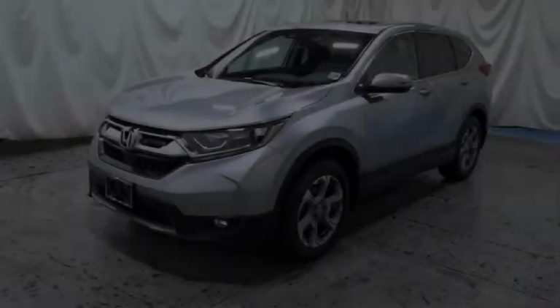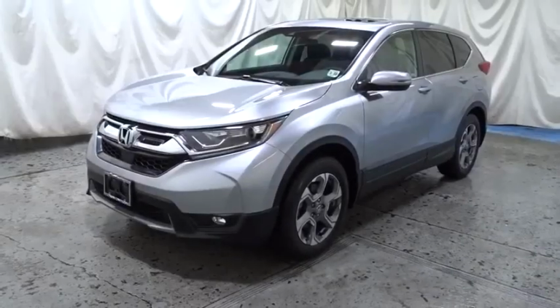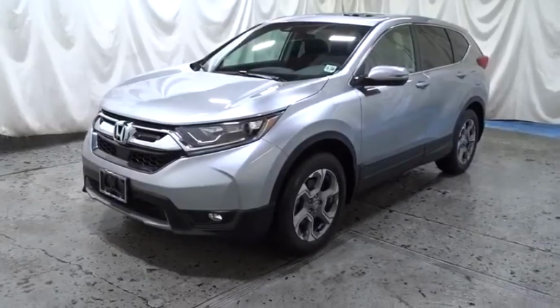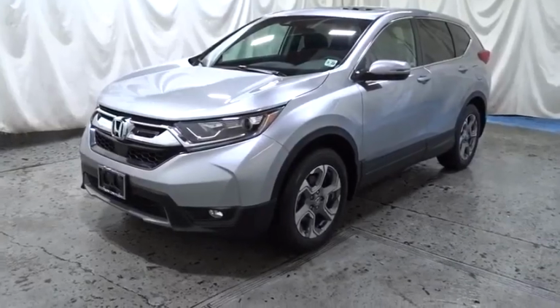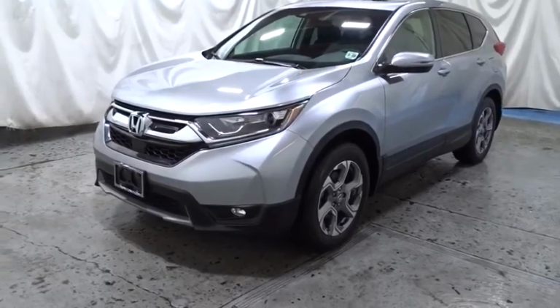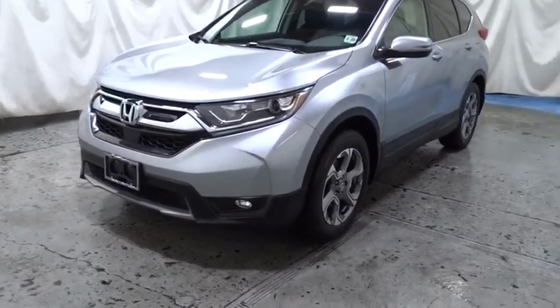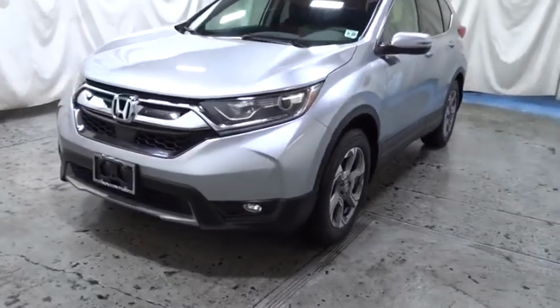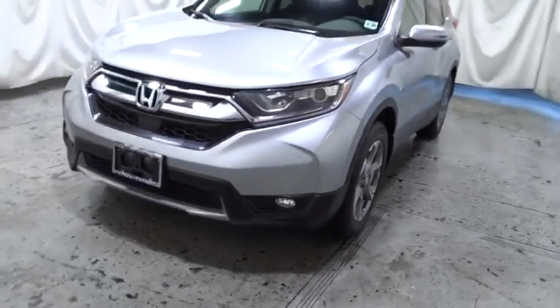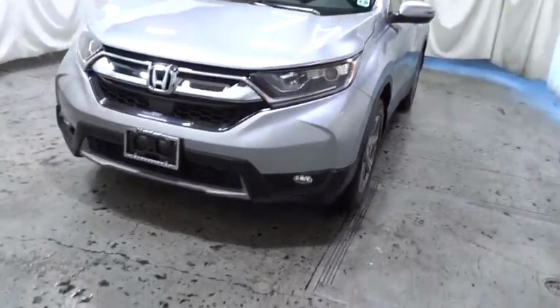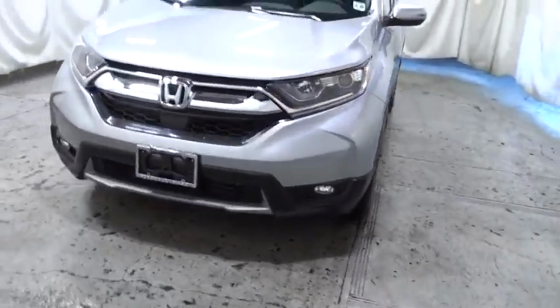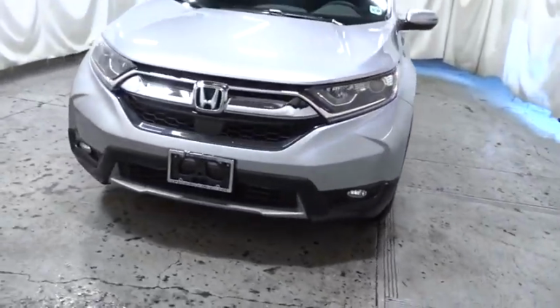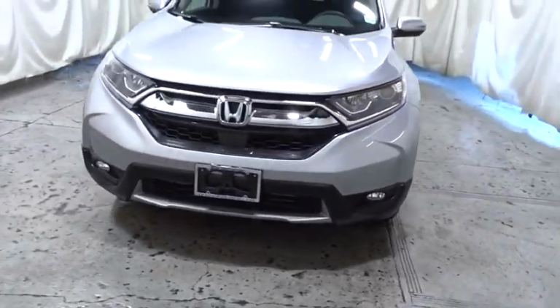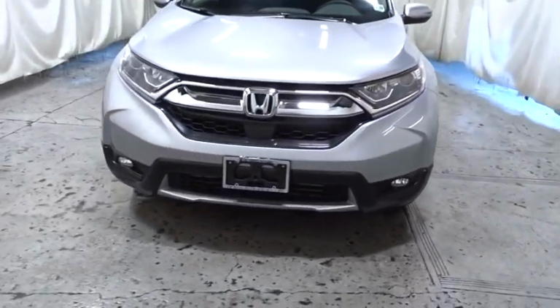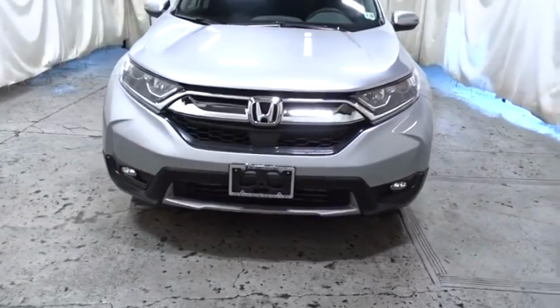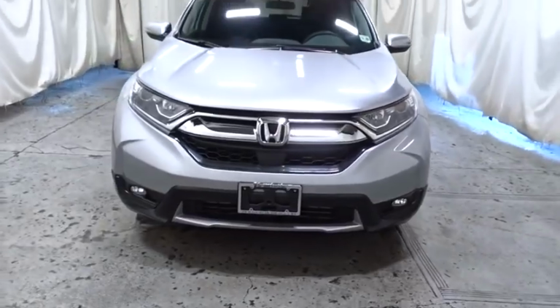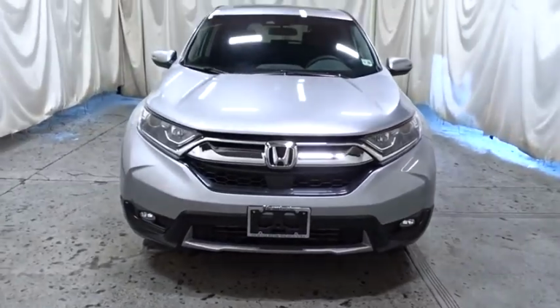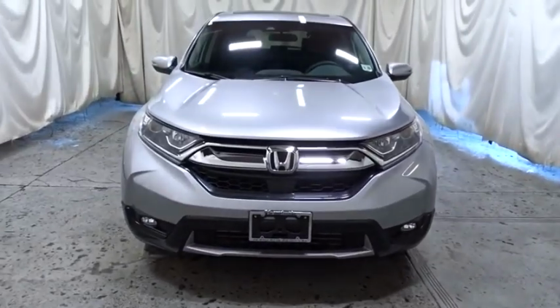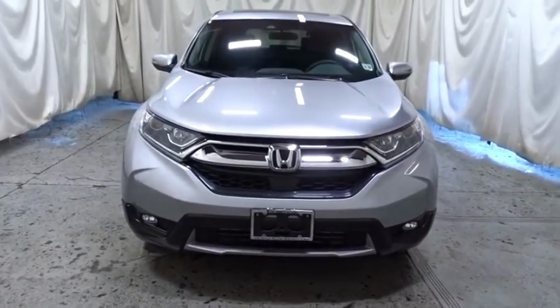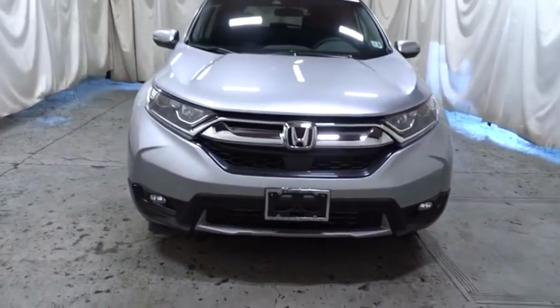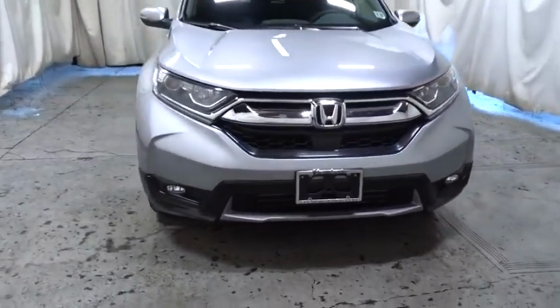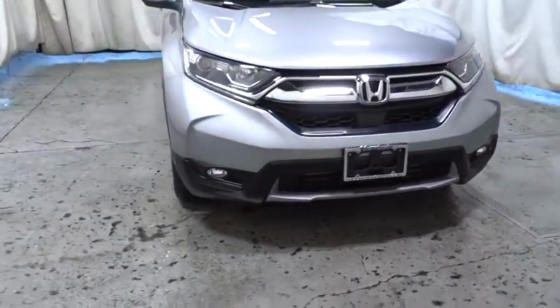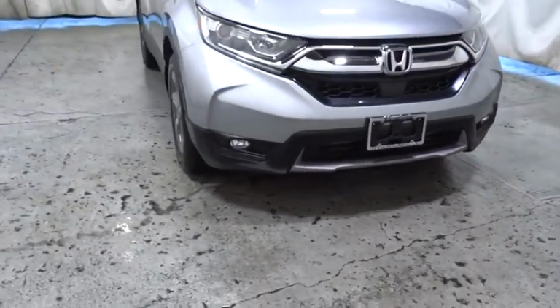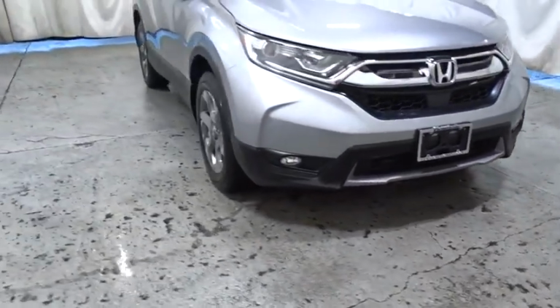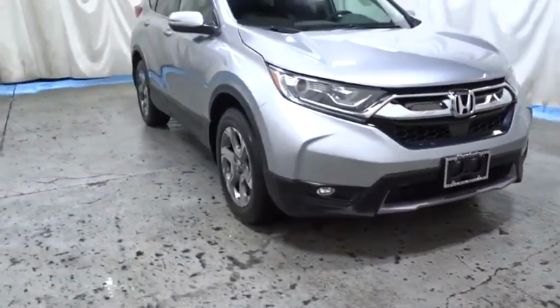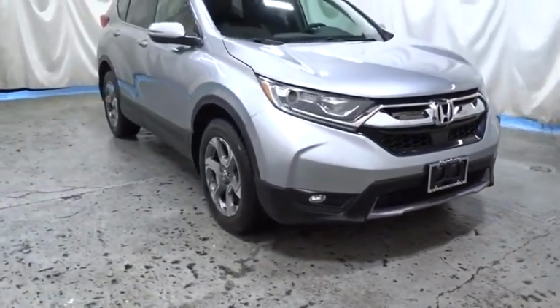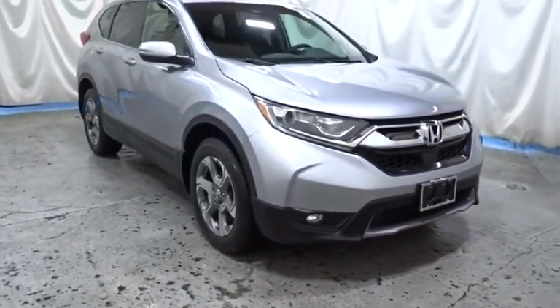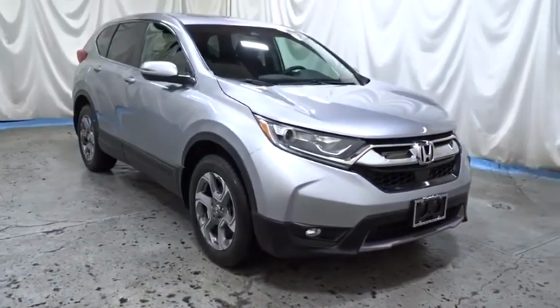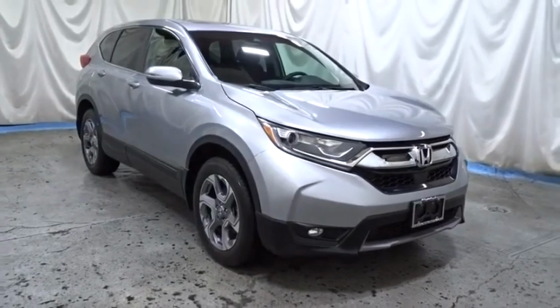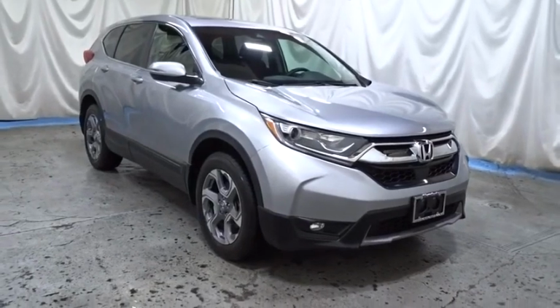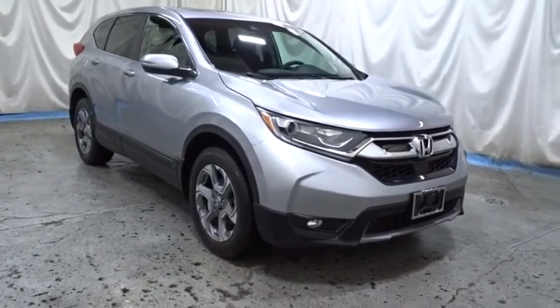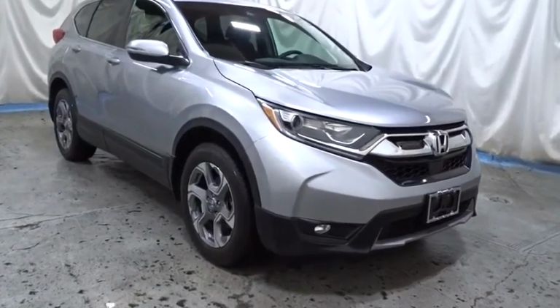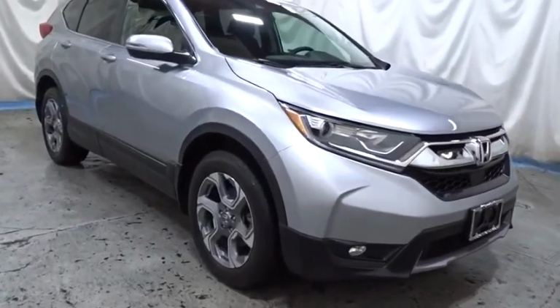Make a great choice today with the 2018 Honda CR-V — a top recommended vehicle because of its car-like driving manners, good value, cool technology, and comfy interior.